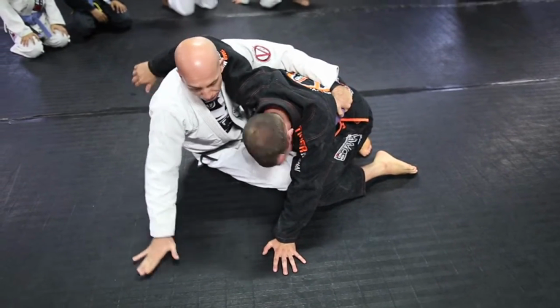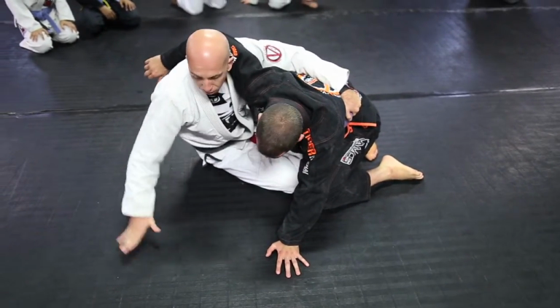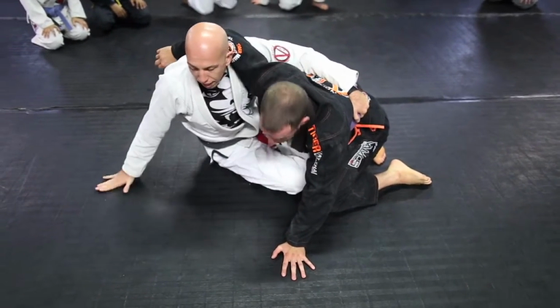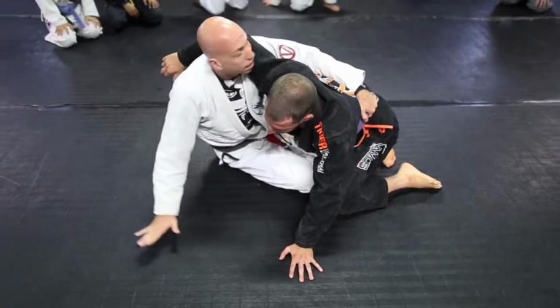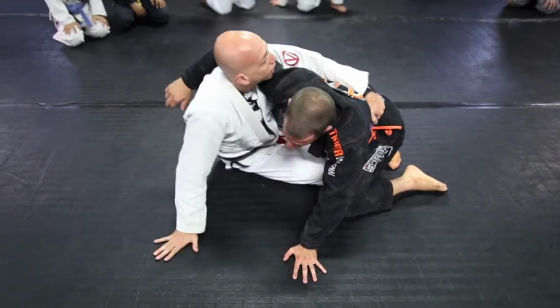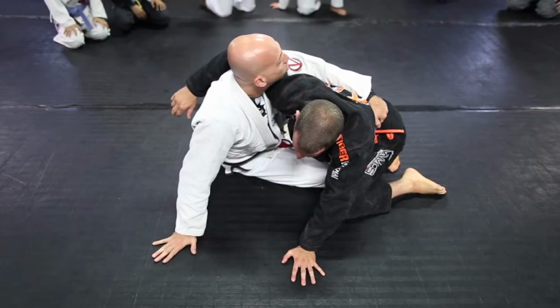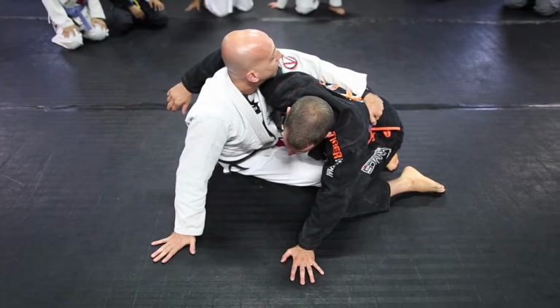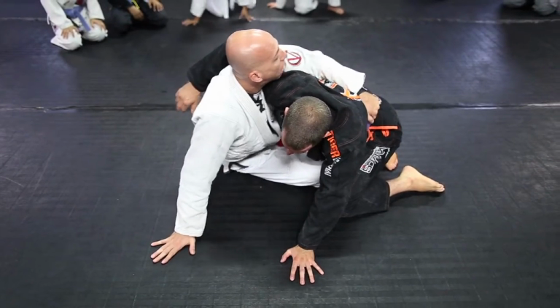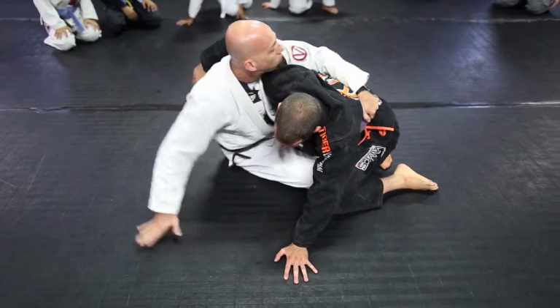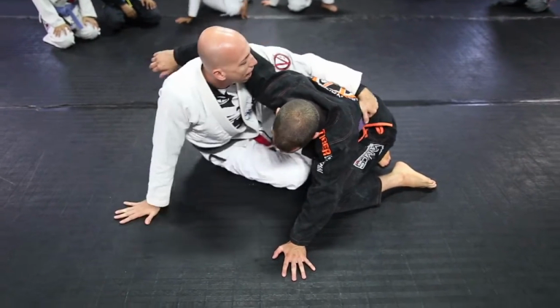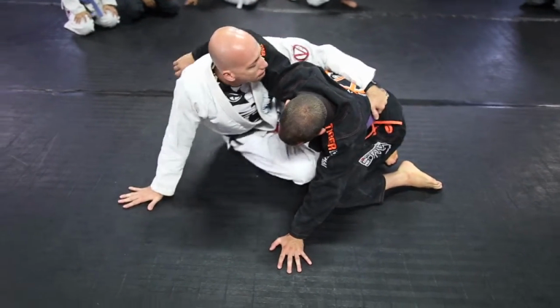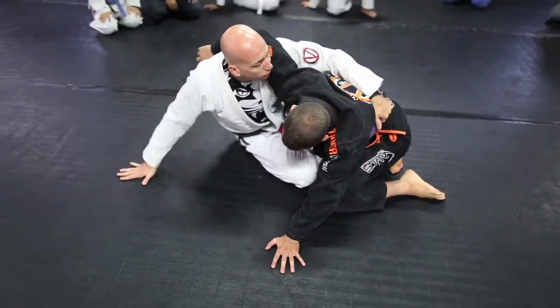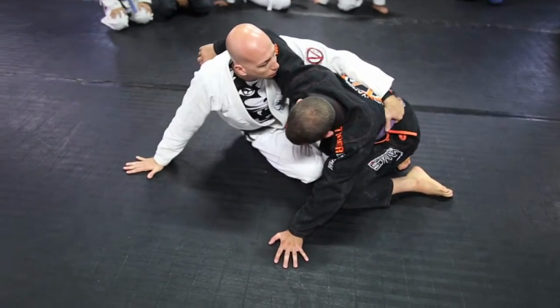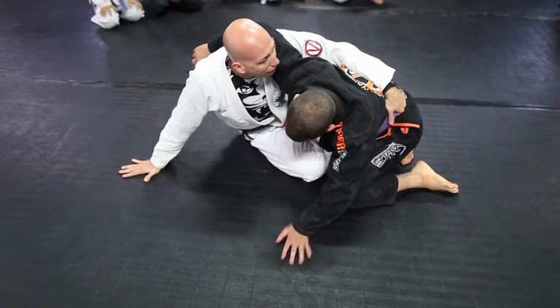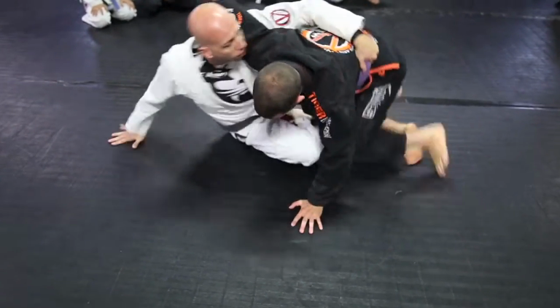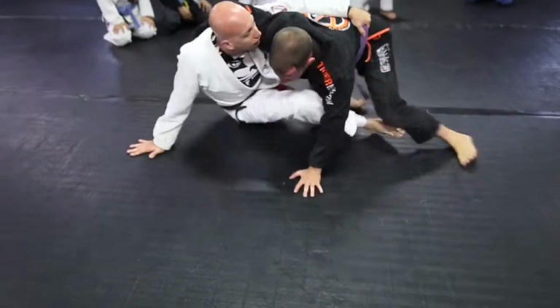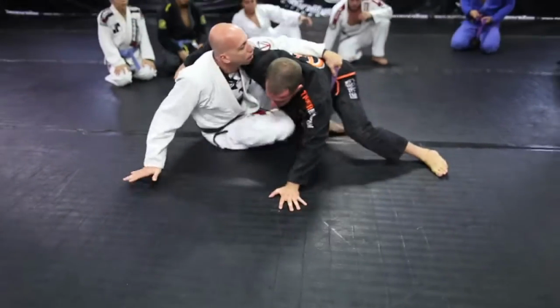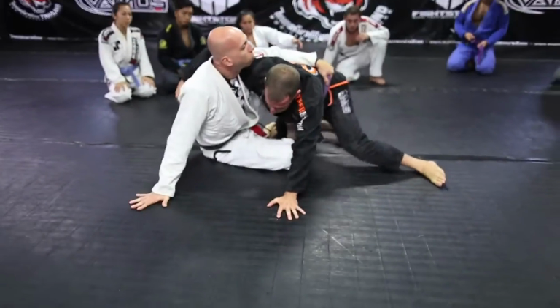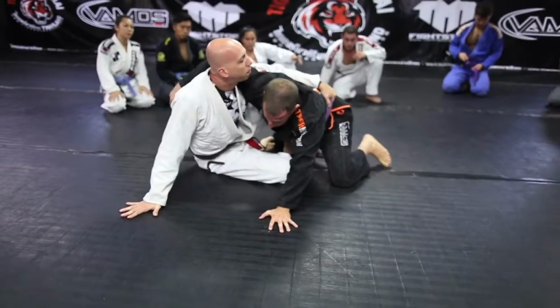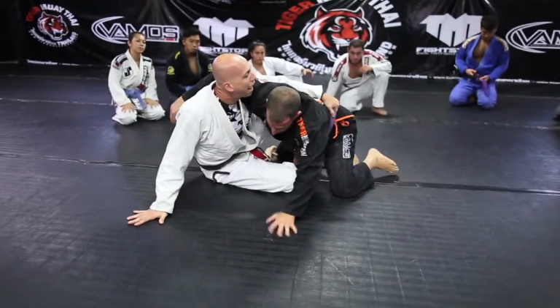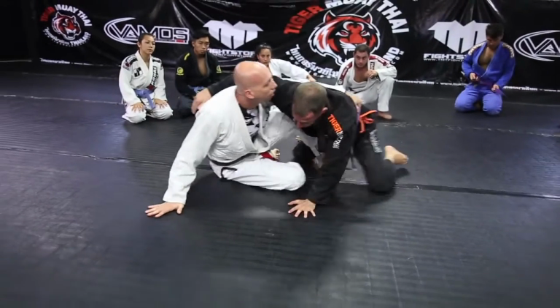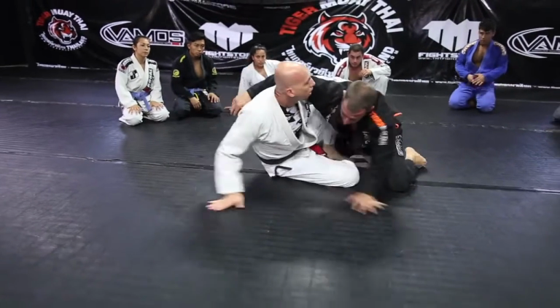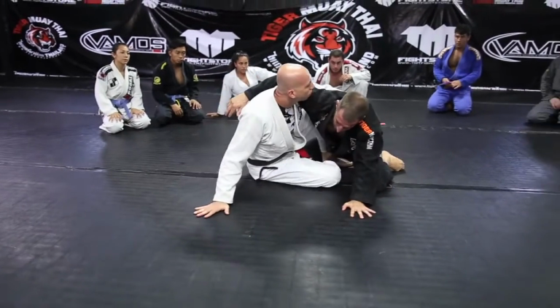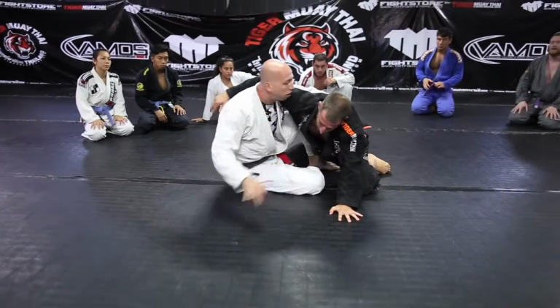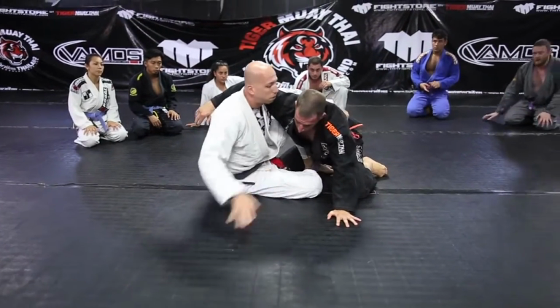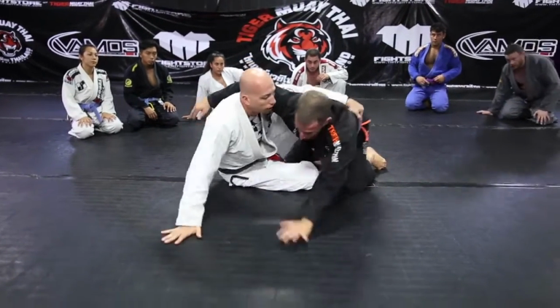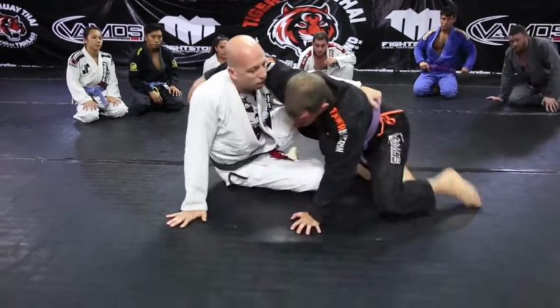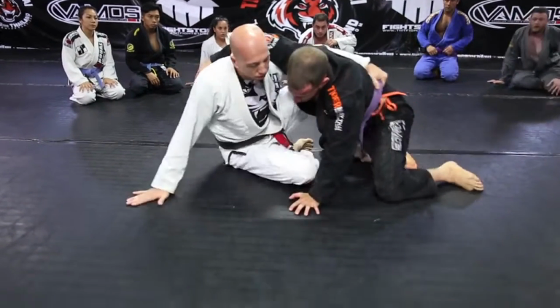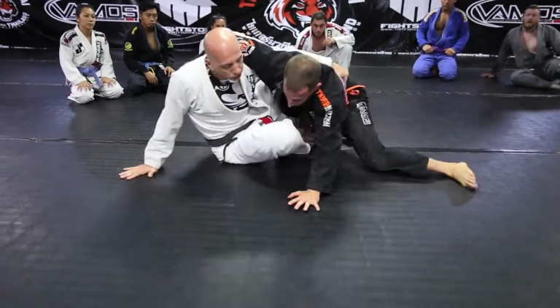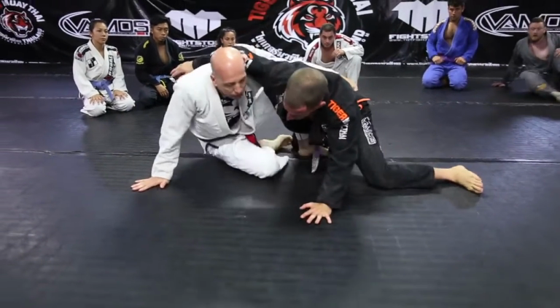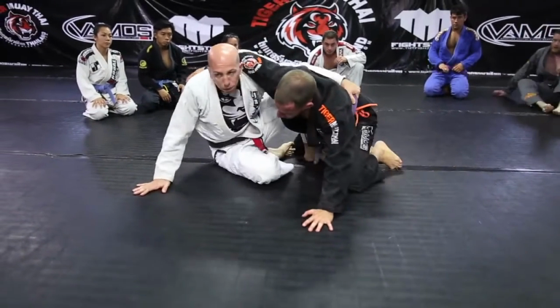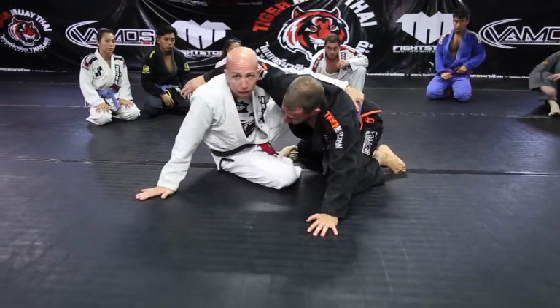From here, my right hand lets me move side to side, forward and back. If he tries to push me down, I can move. If he moves back, I can follow. So this hand lets me move around.